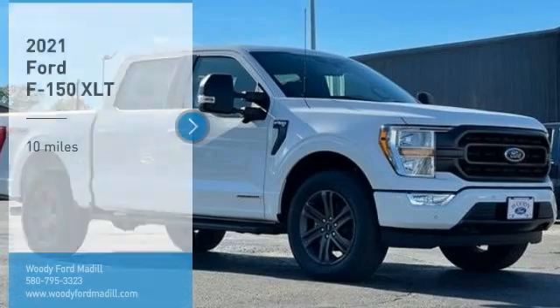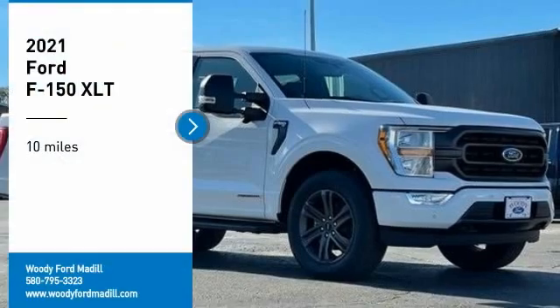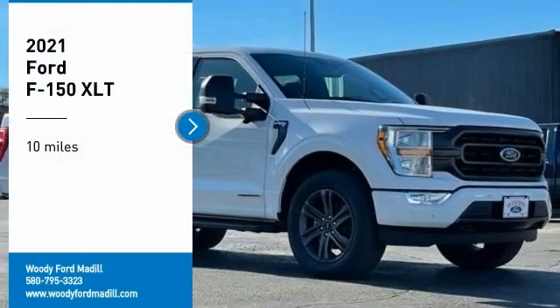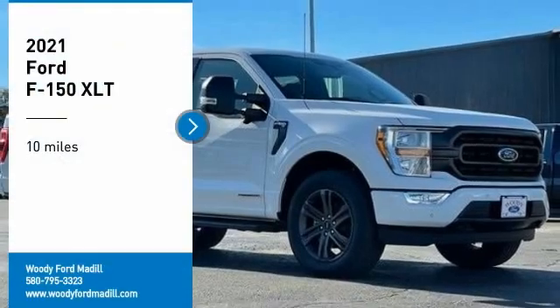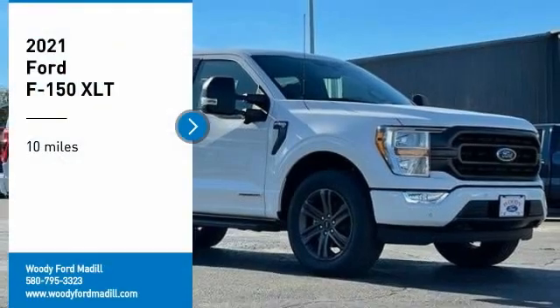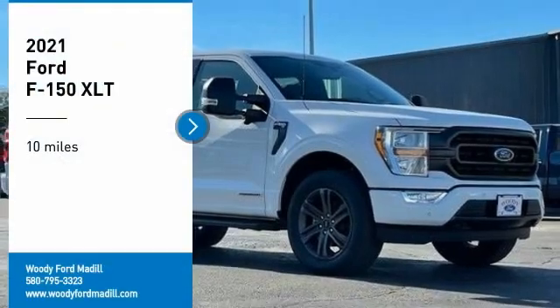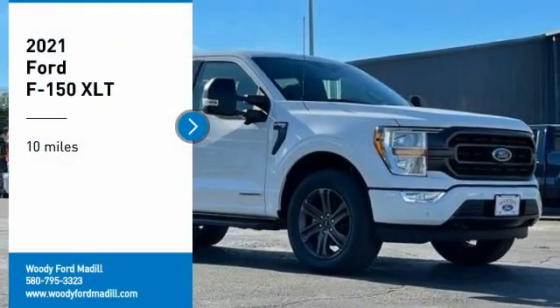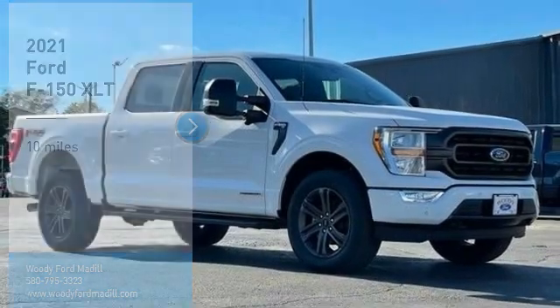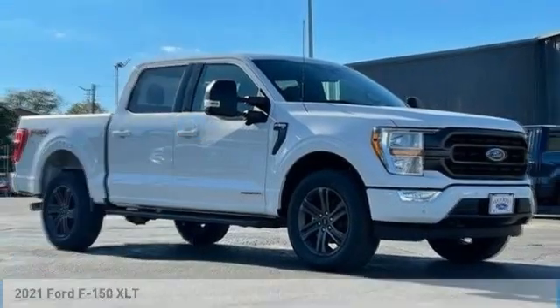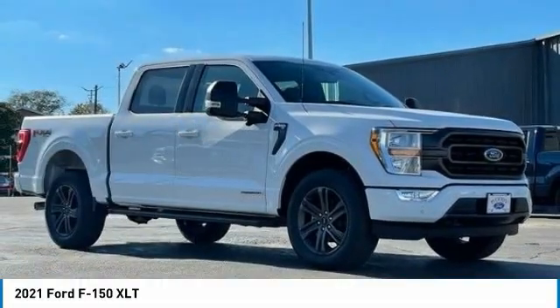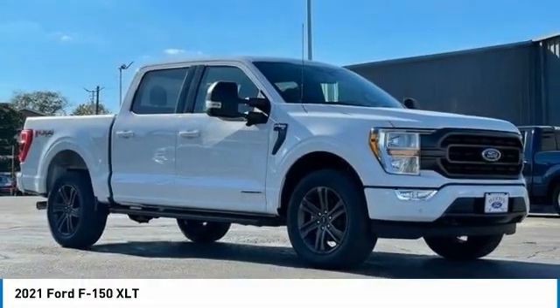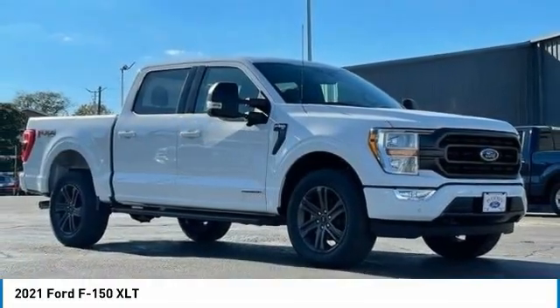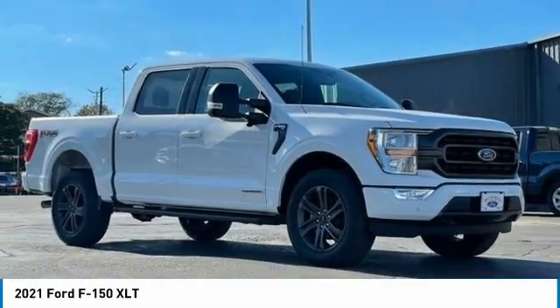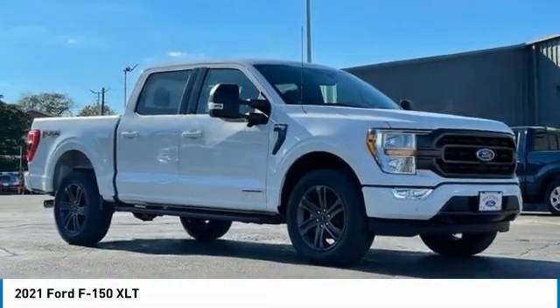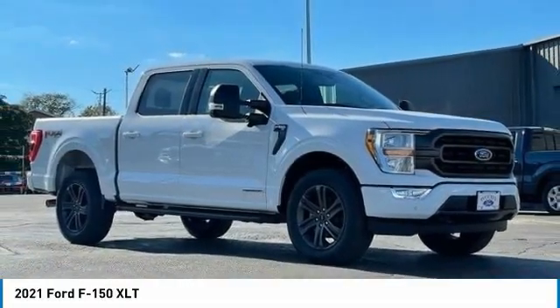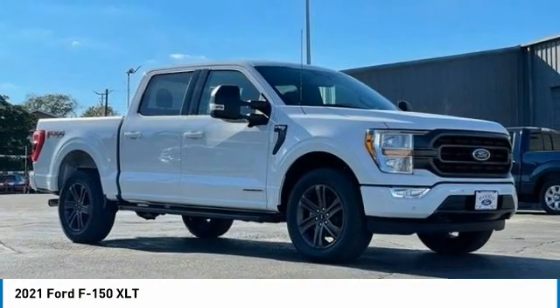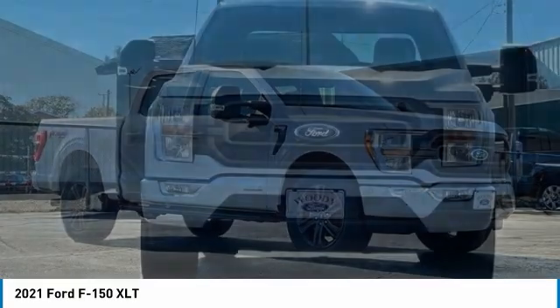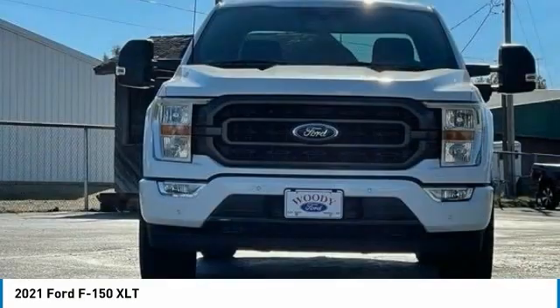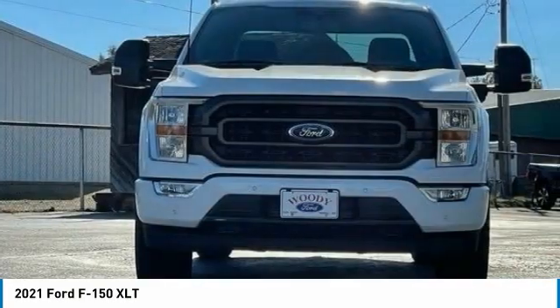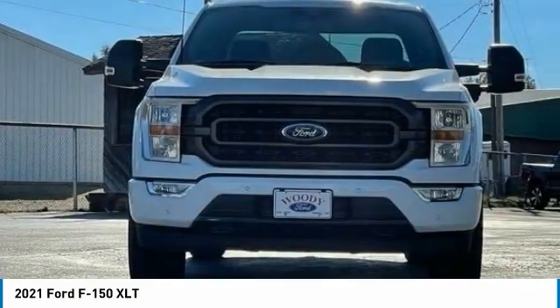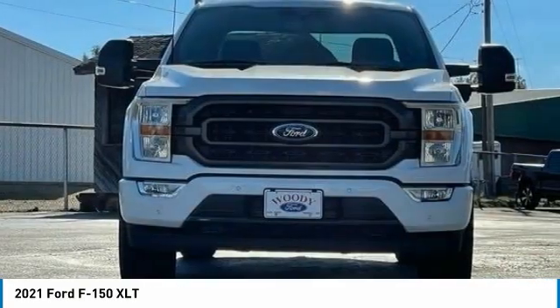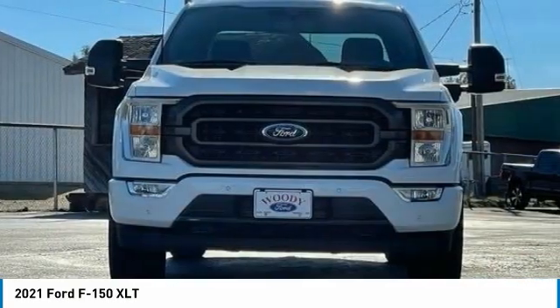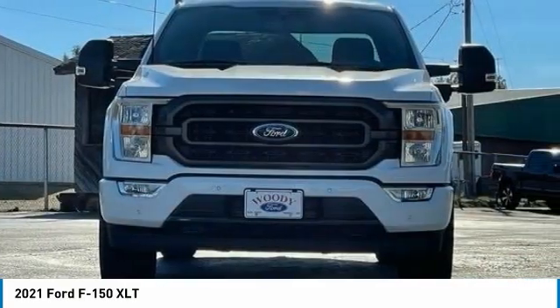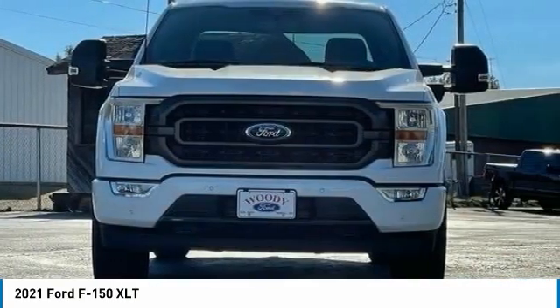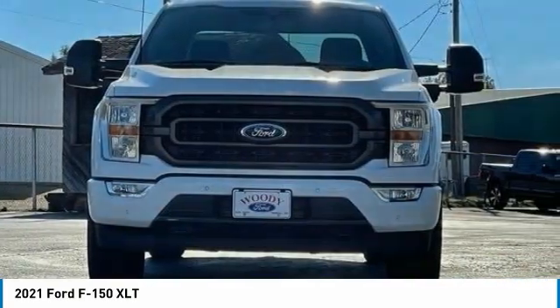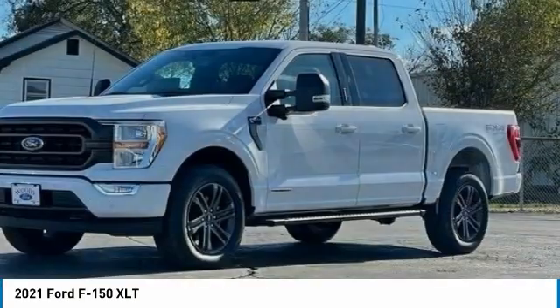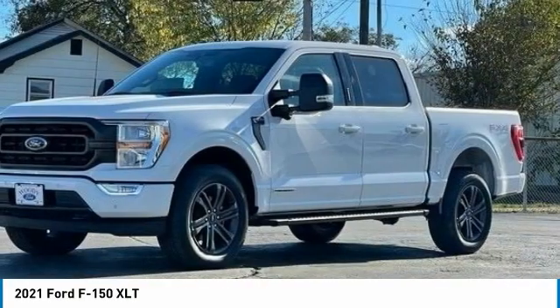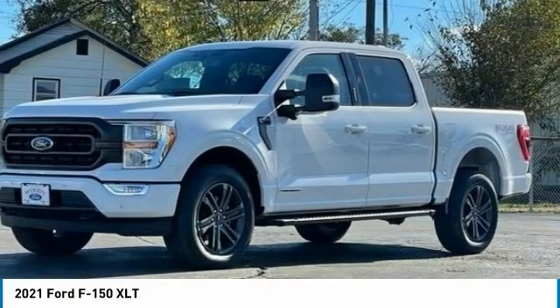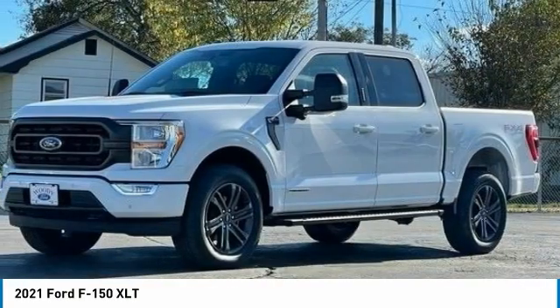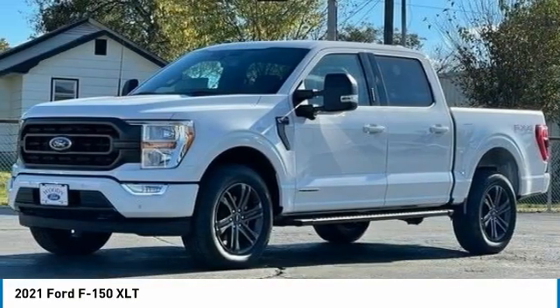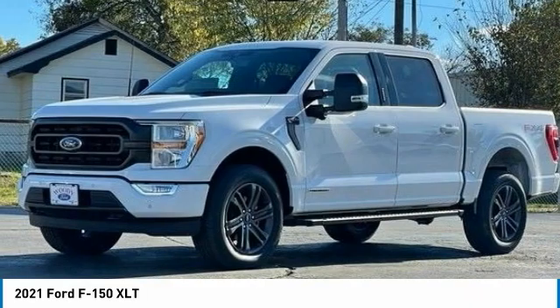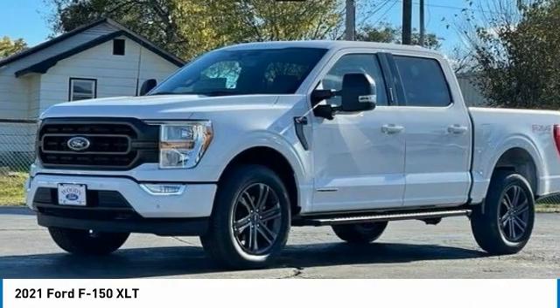We are pleased to show you the 2021 F-150. A Ford F-150 knows how to handle any situation. It's built to follow orders, no whining.